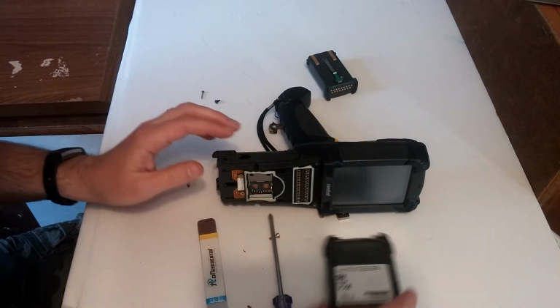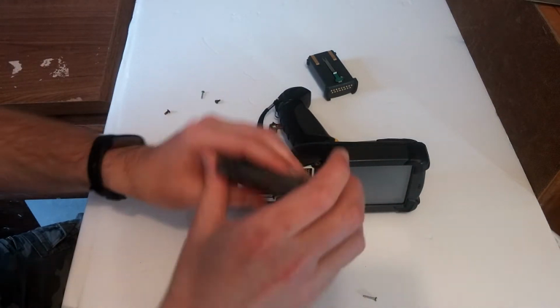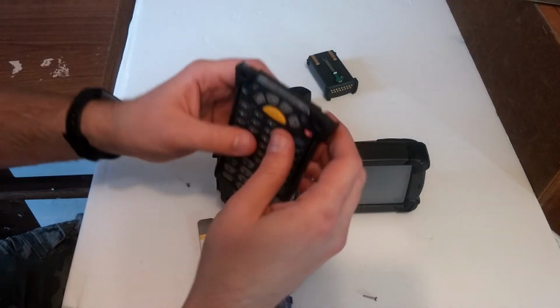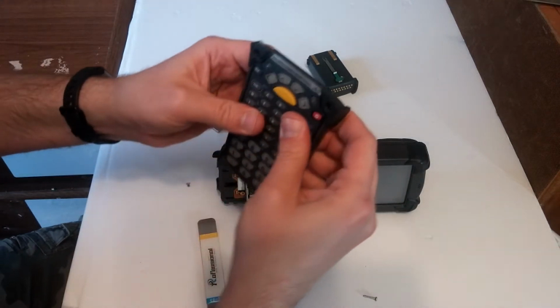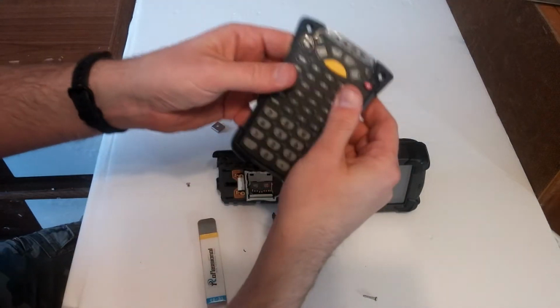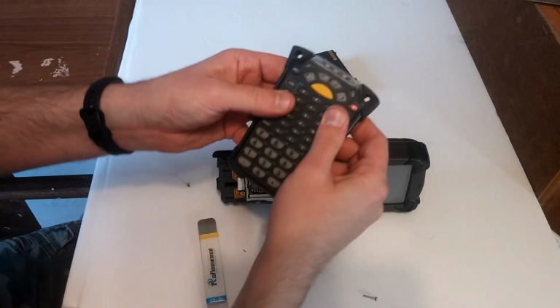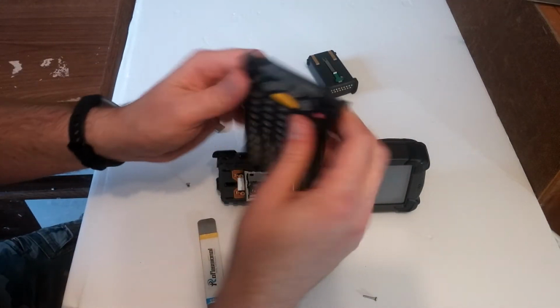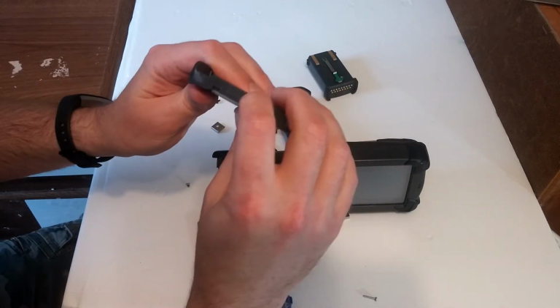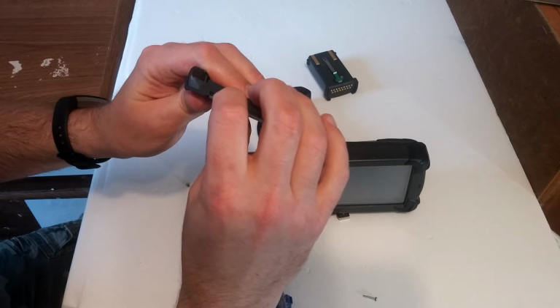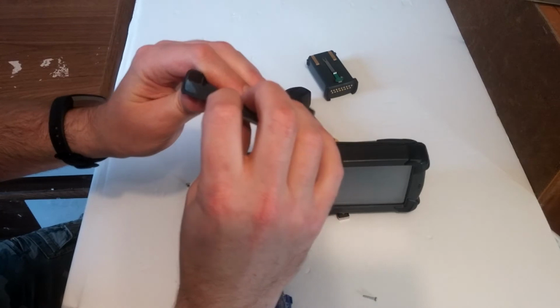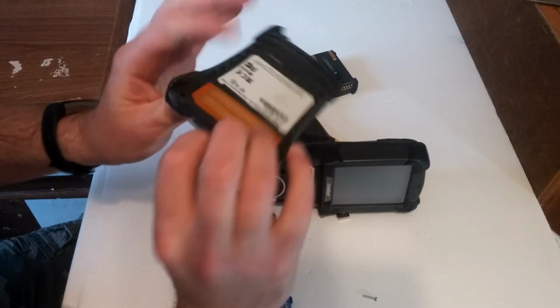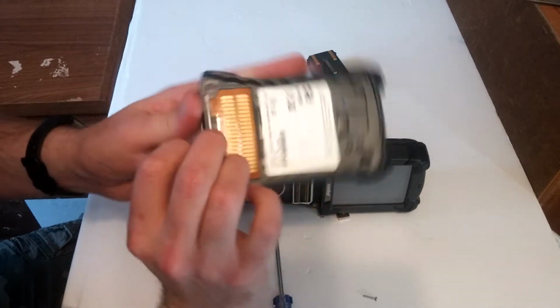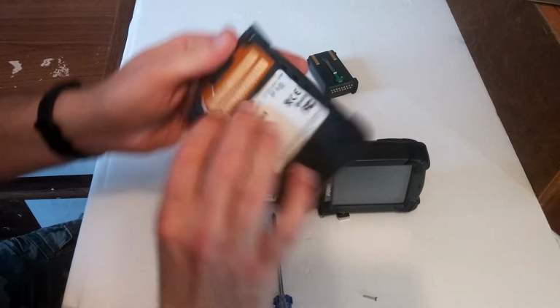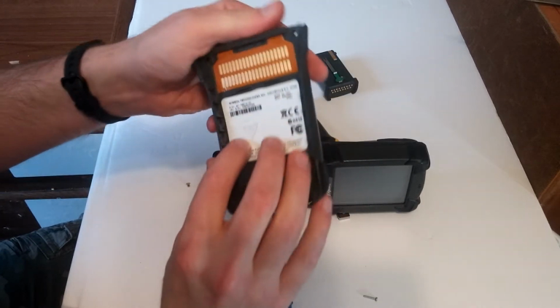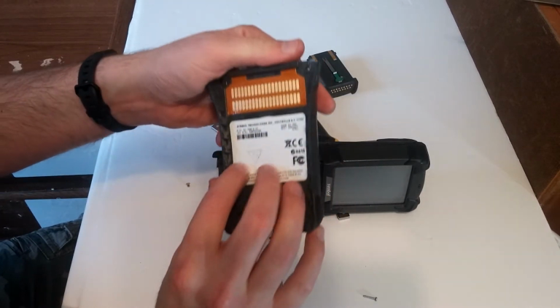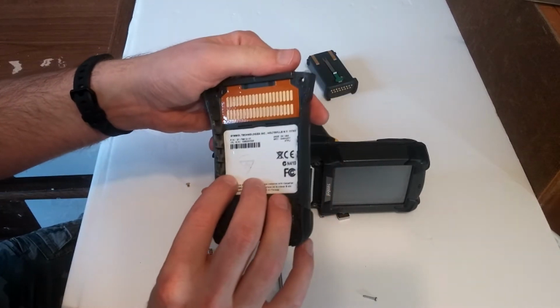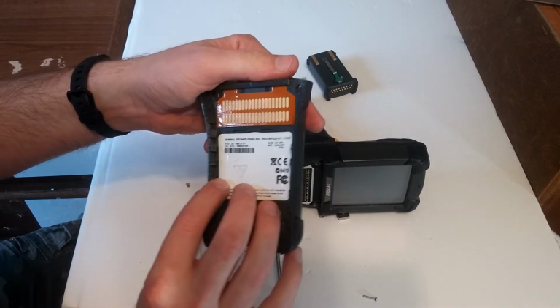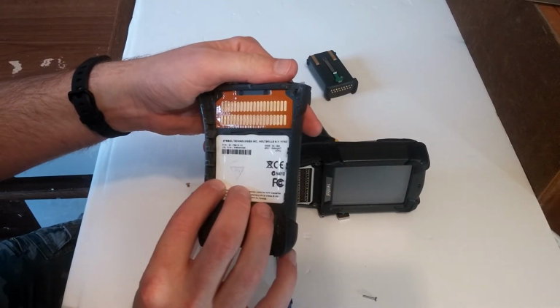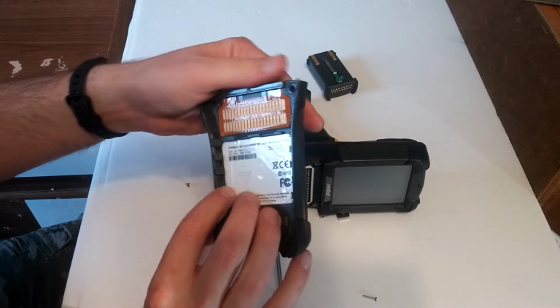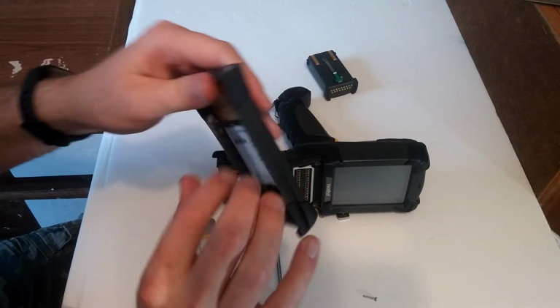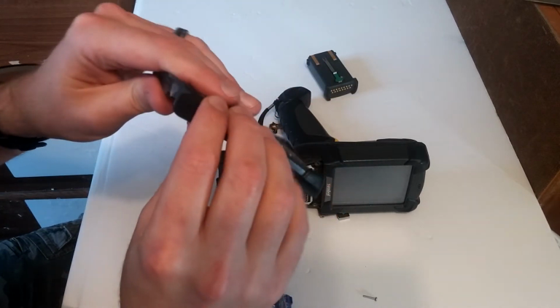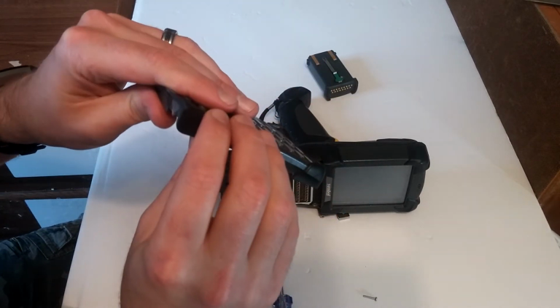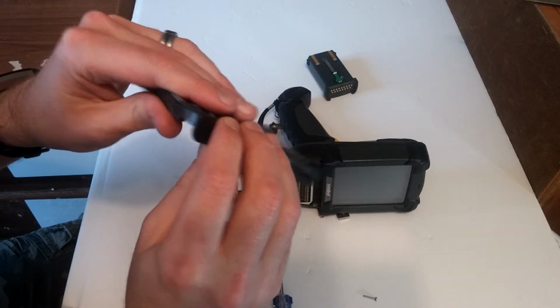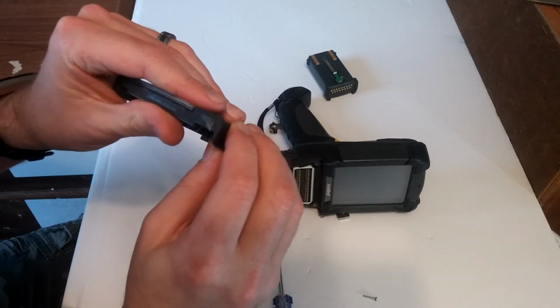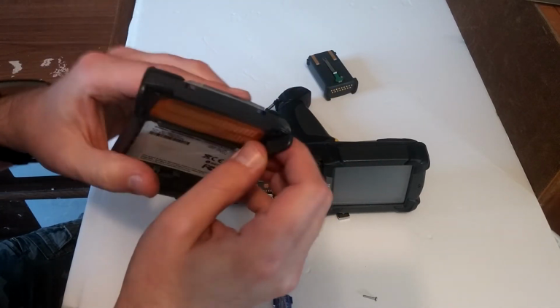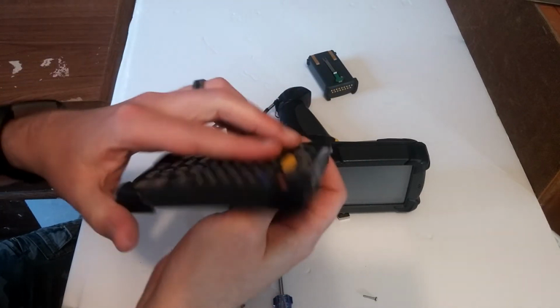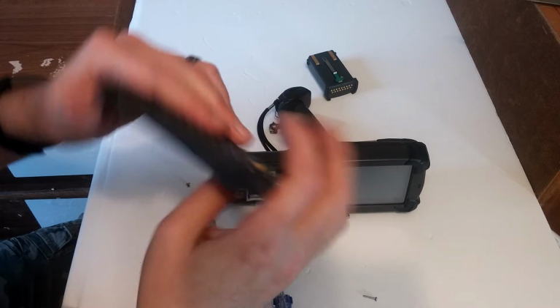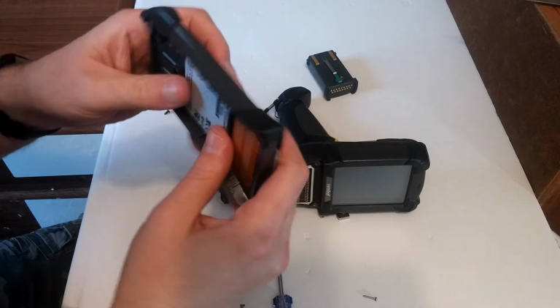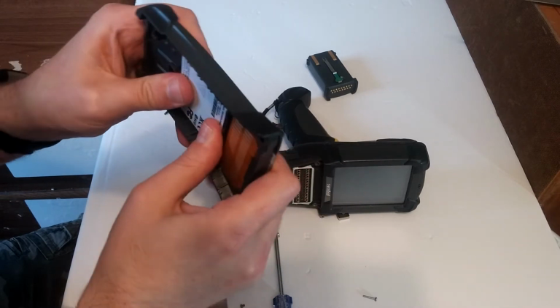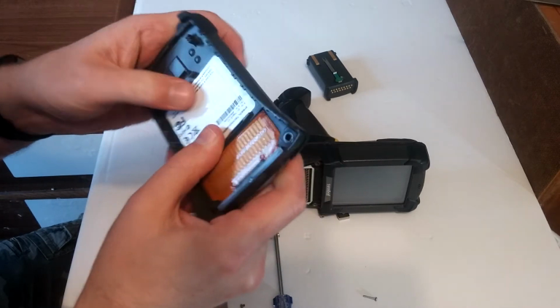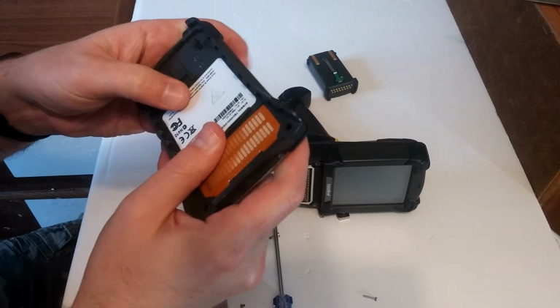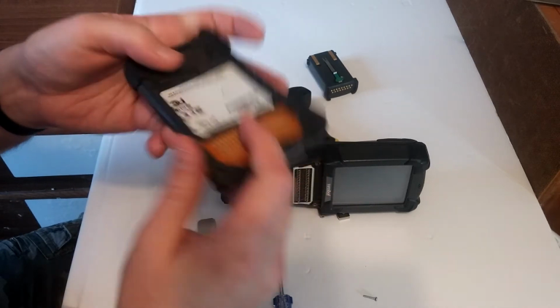One thing that I noticed — the entire keyboard has a pickup that goes right there. Everything seems to be really together.